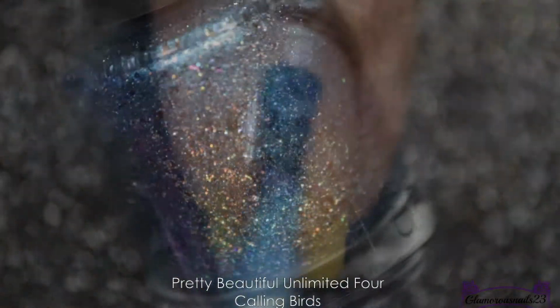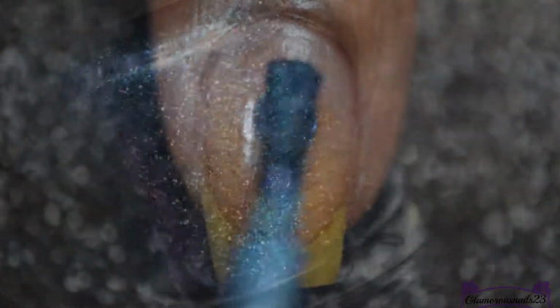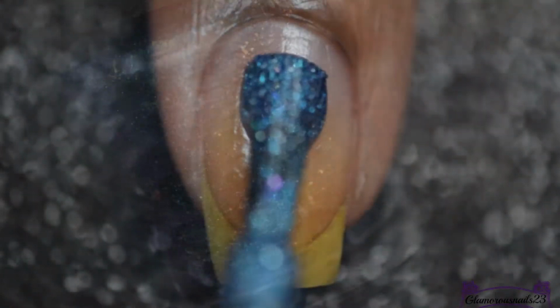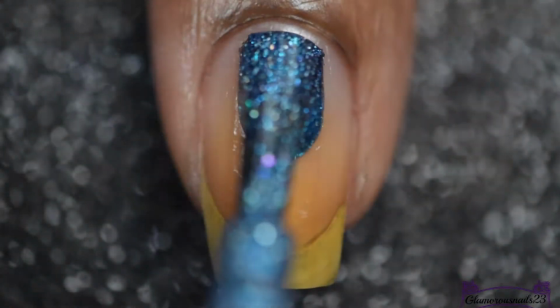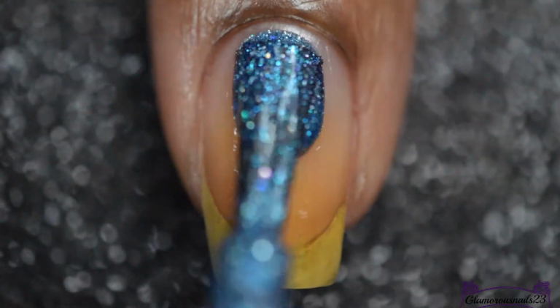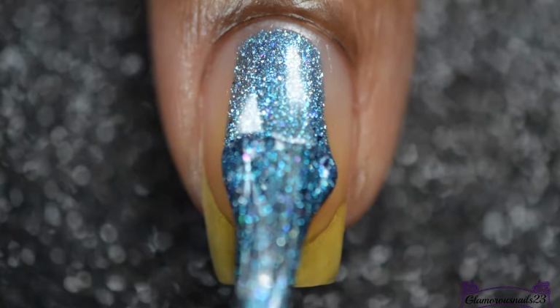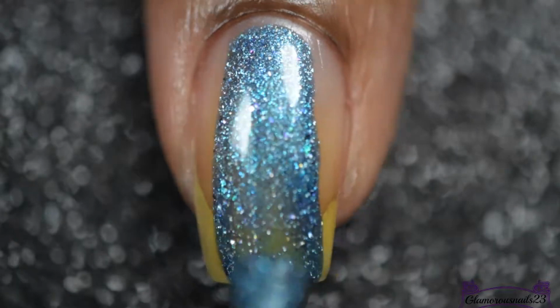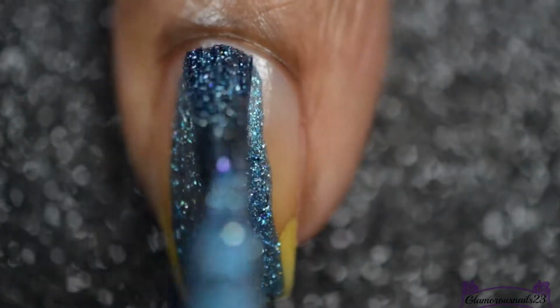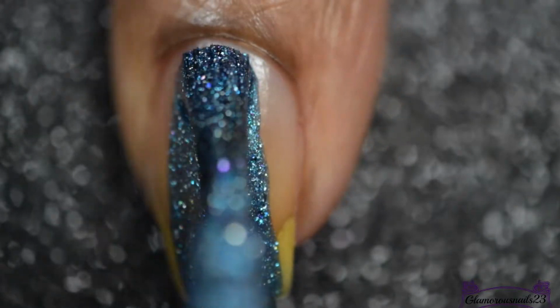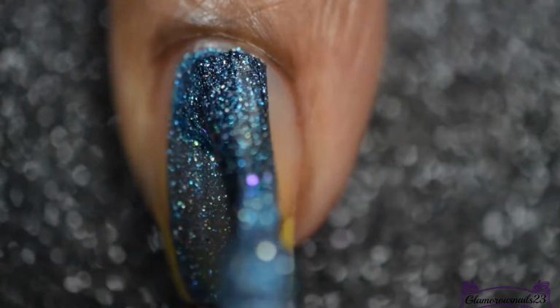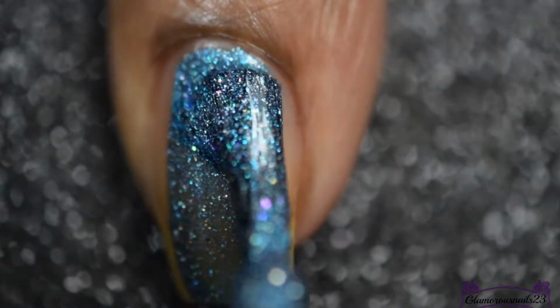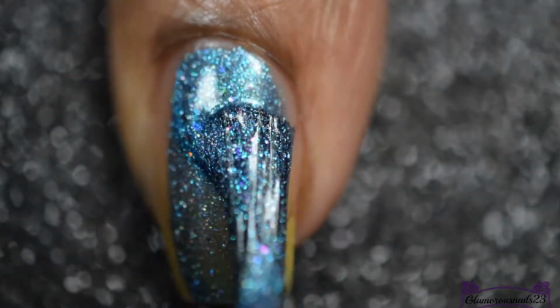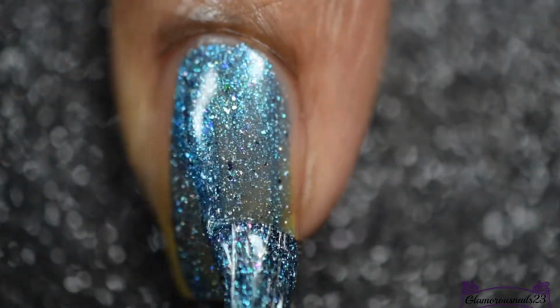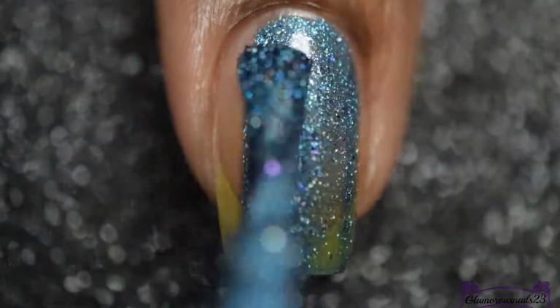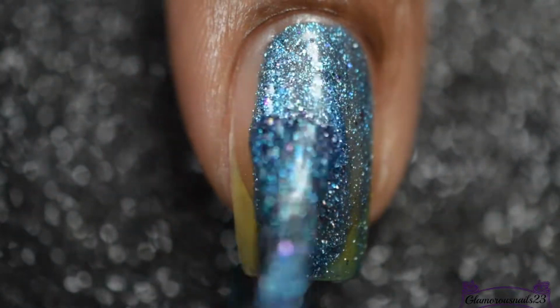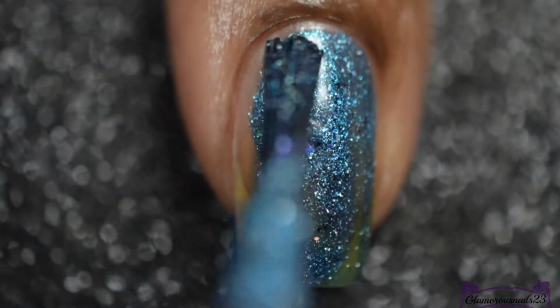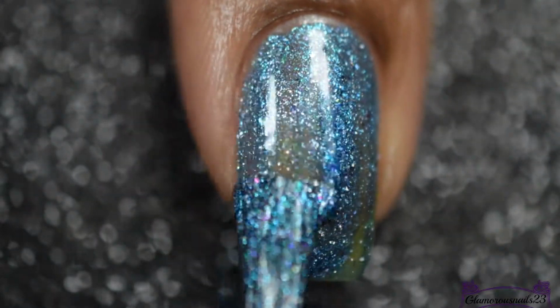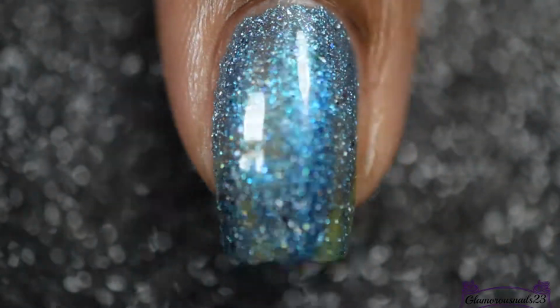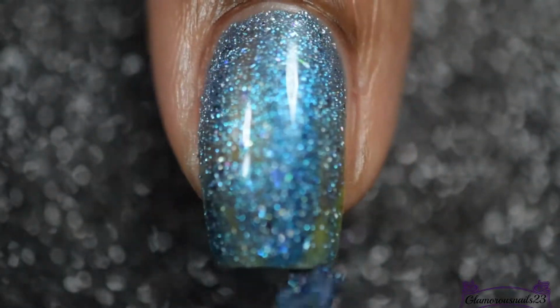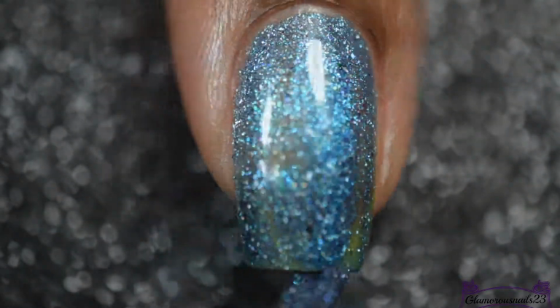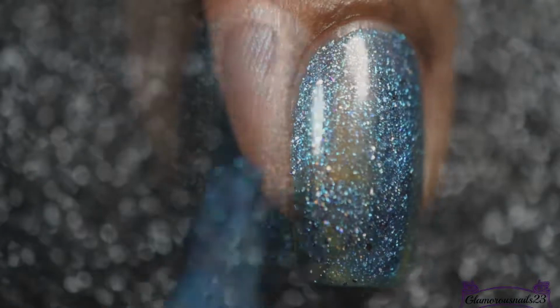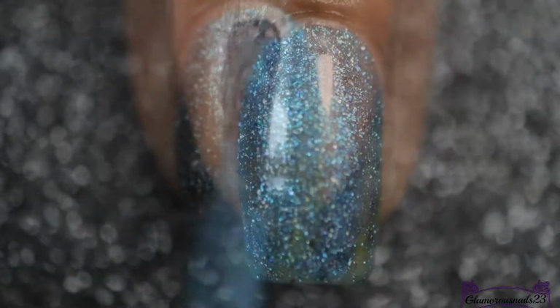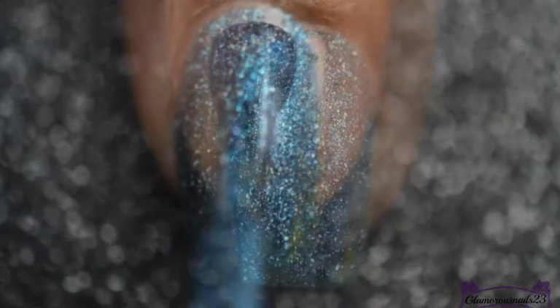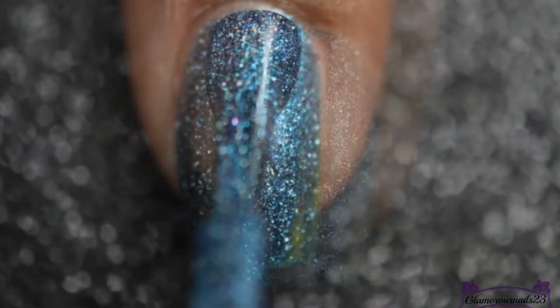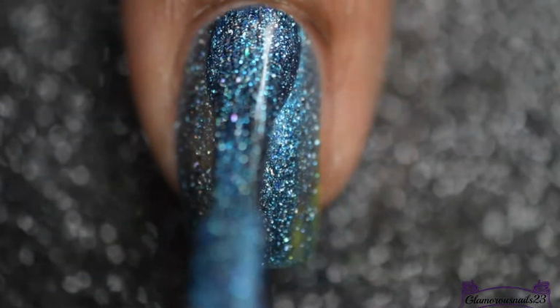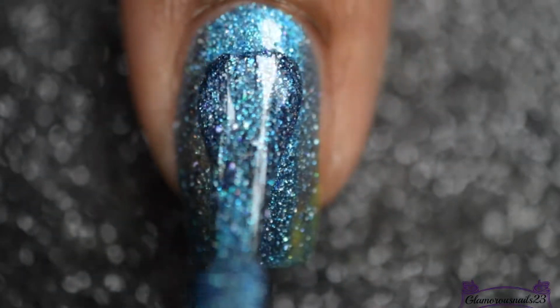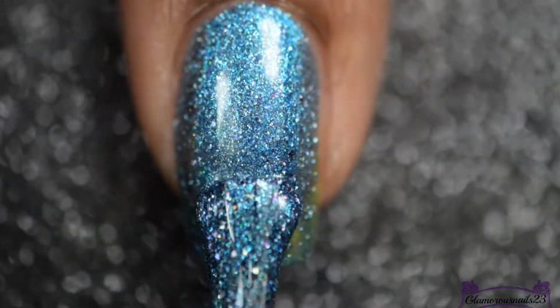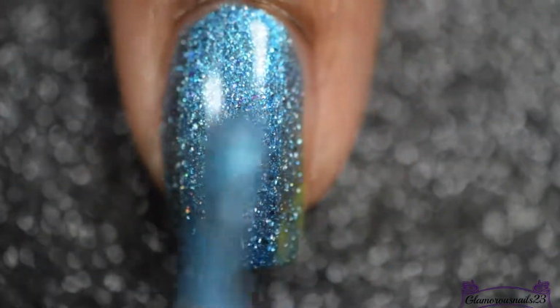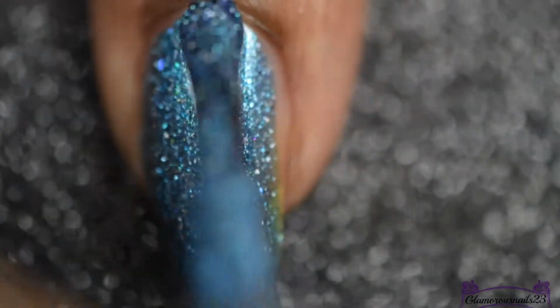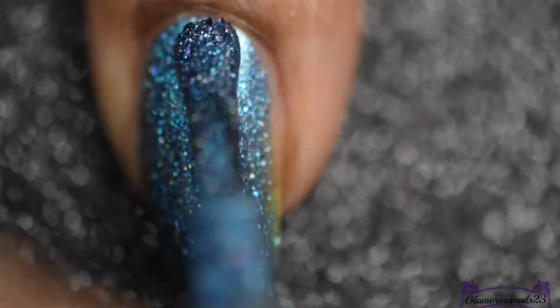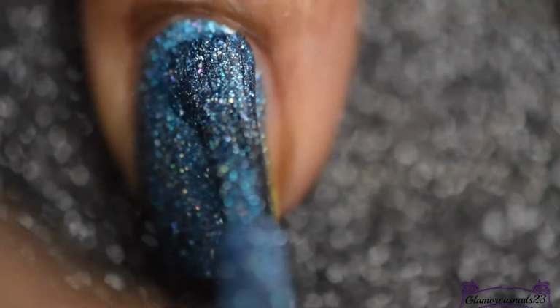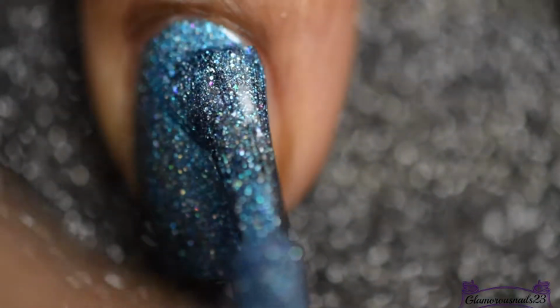For the base of this nail art, I'll be going in with Pretty Beautiful Unlimited Four Calling Birds, and I'll be using two coats of this polish.